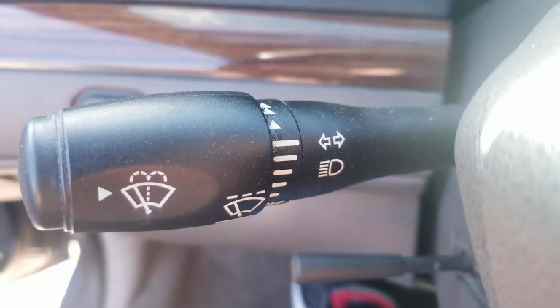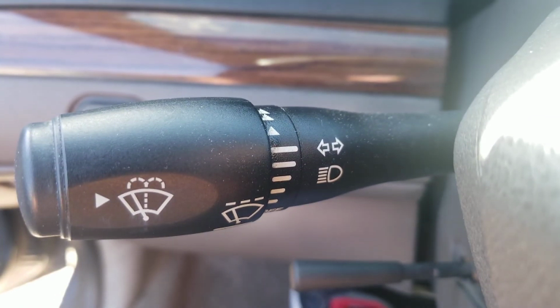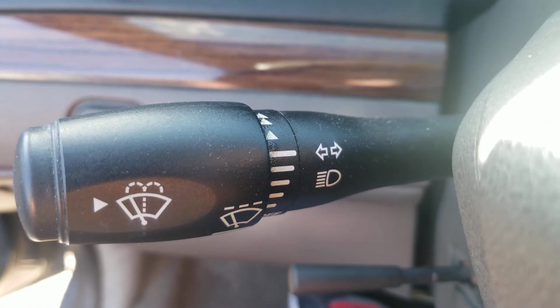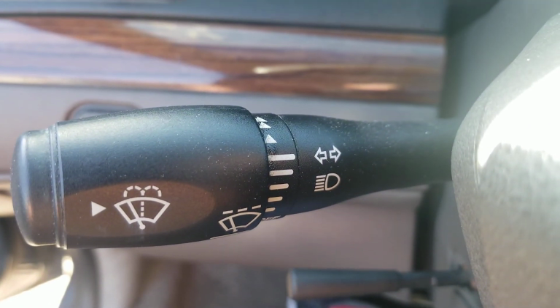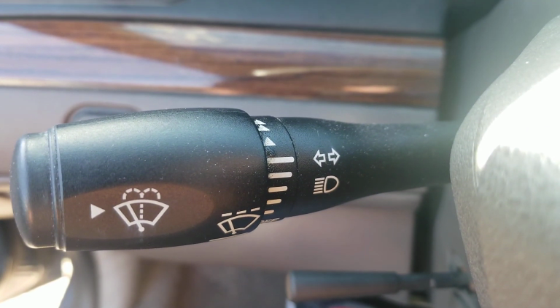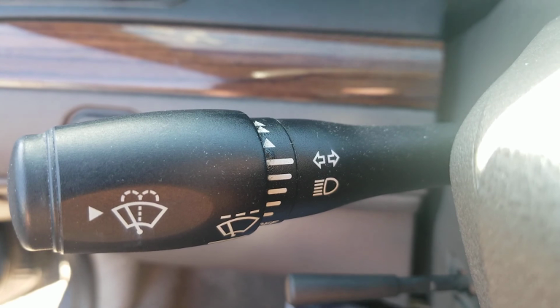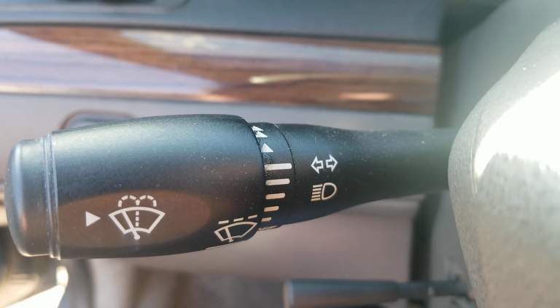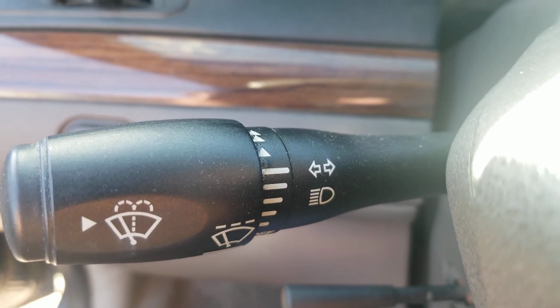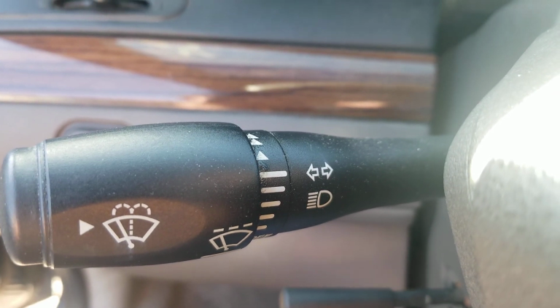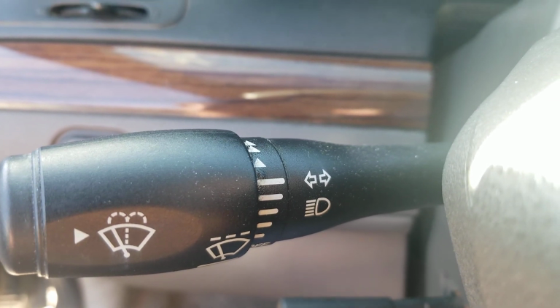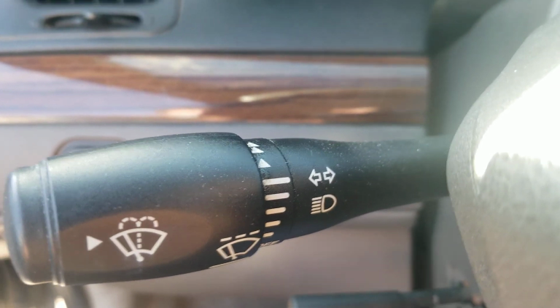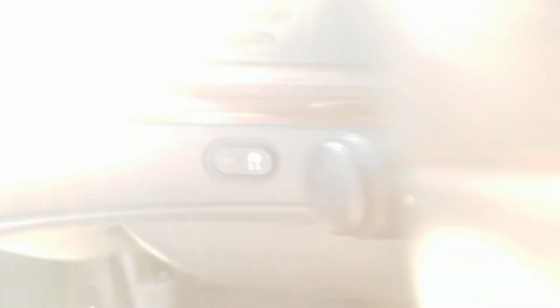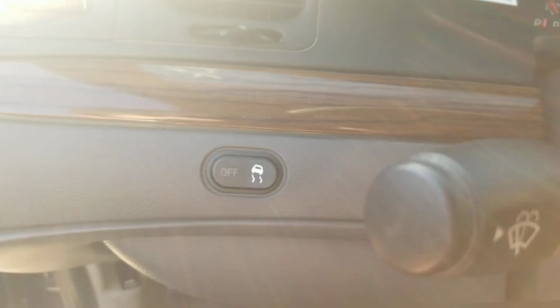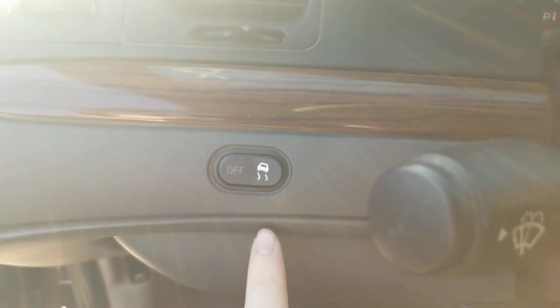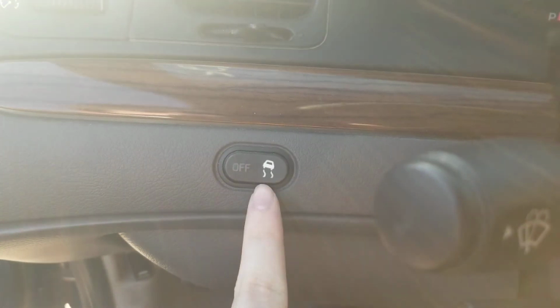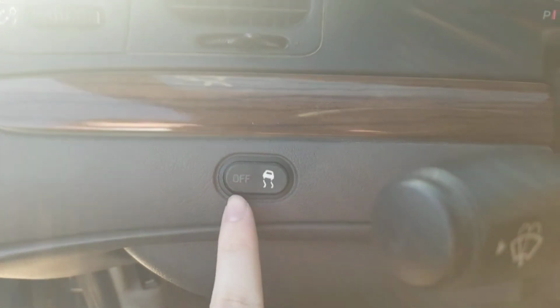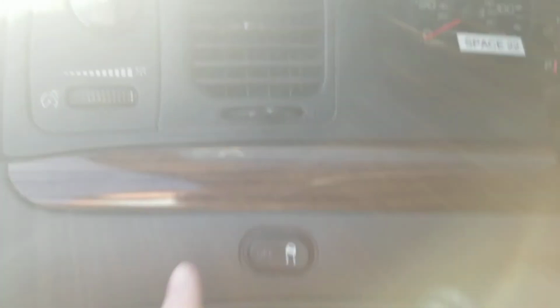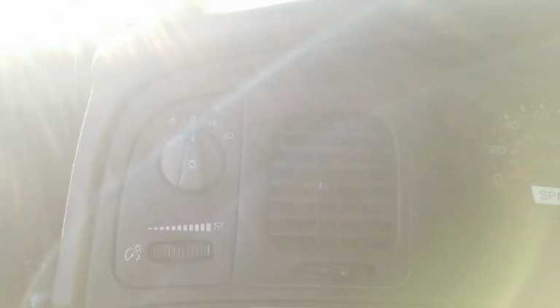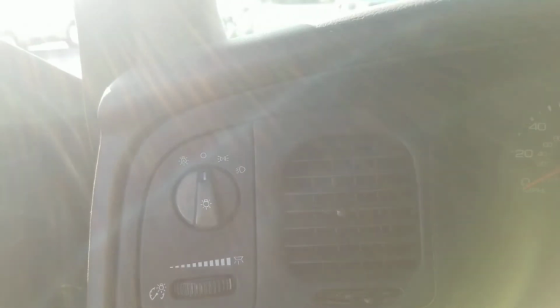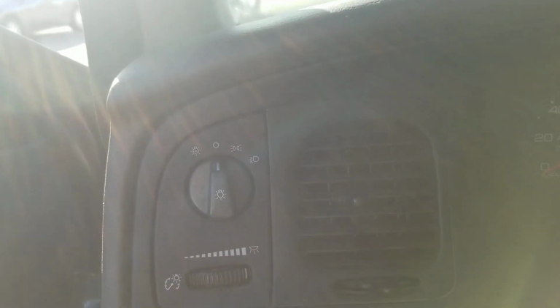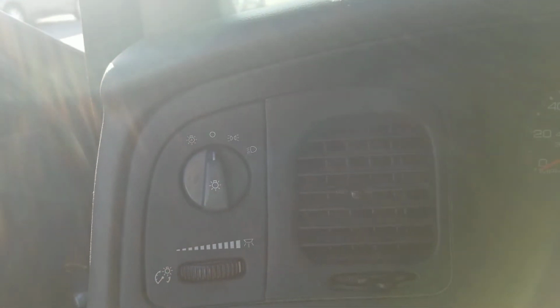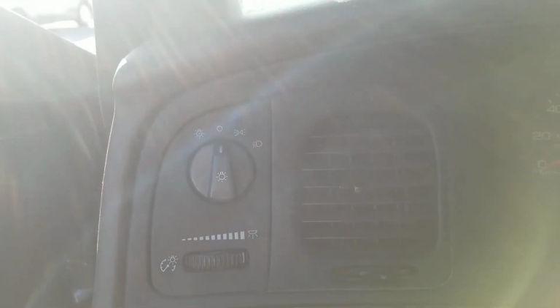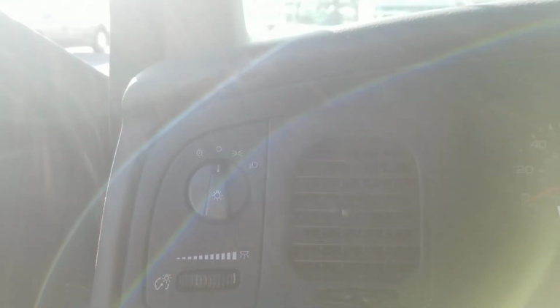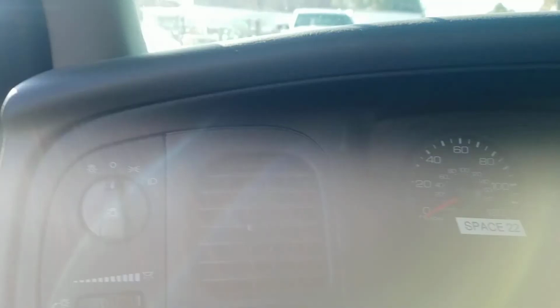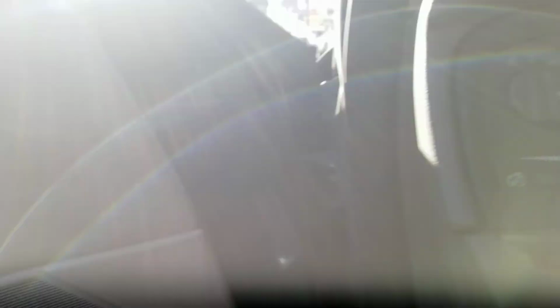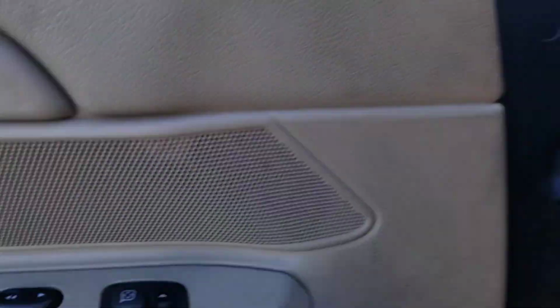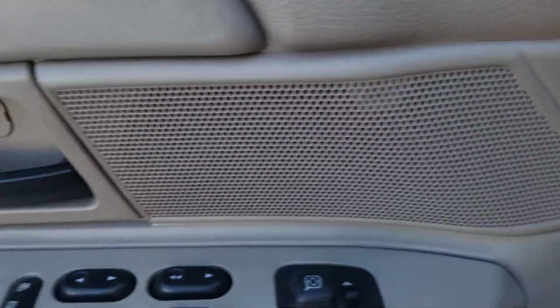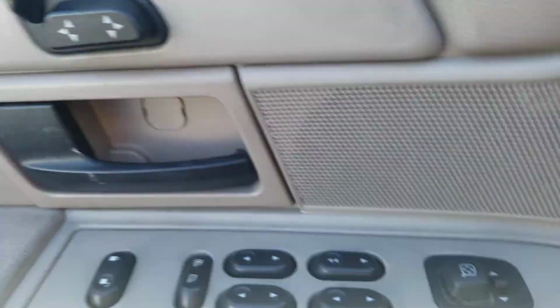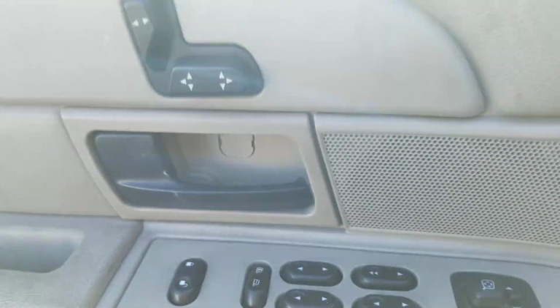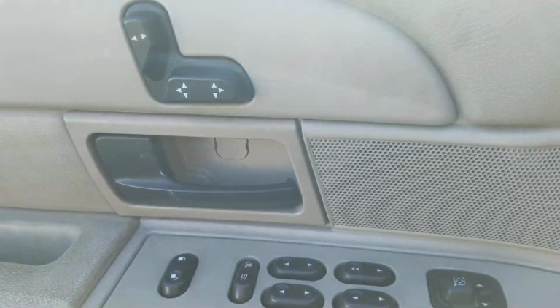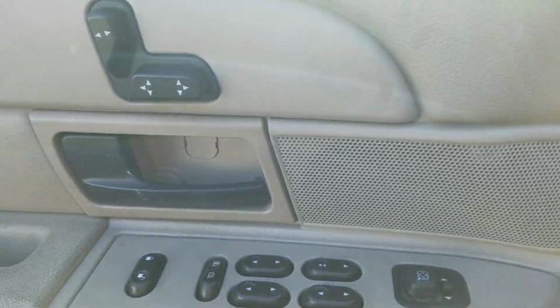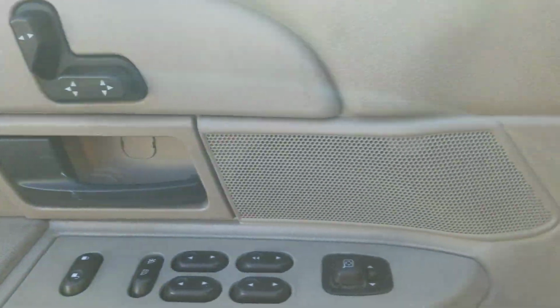On the left, you also got the windshield wipers and turn signals, traction controls, headlights and gauge lights, mirror controls, window locks, and door locks.